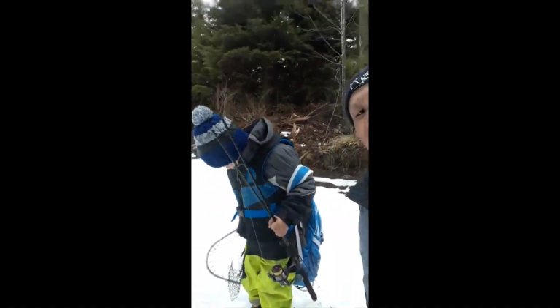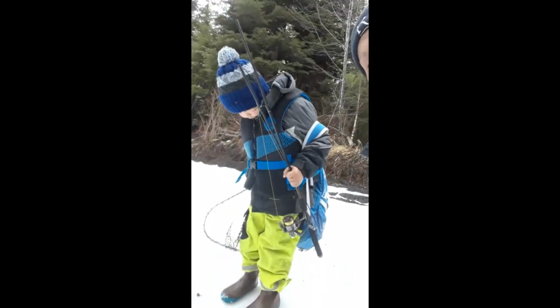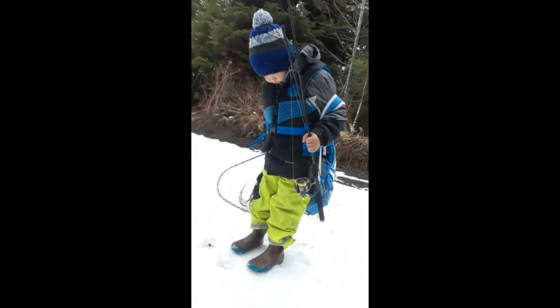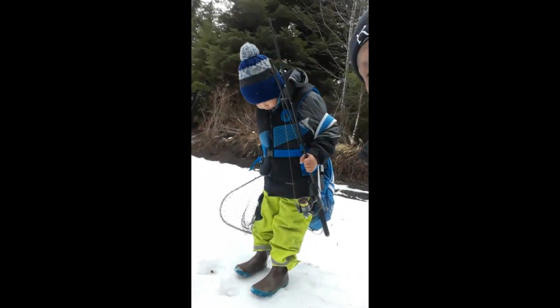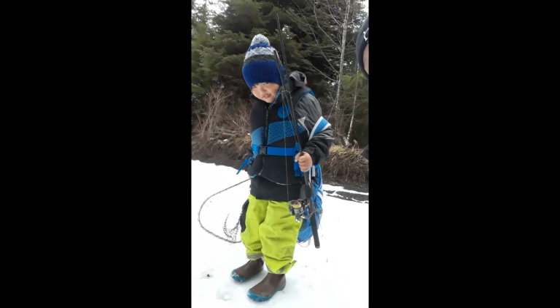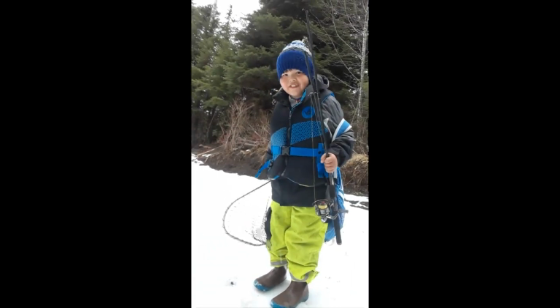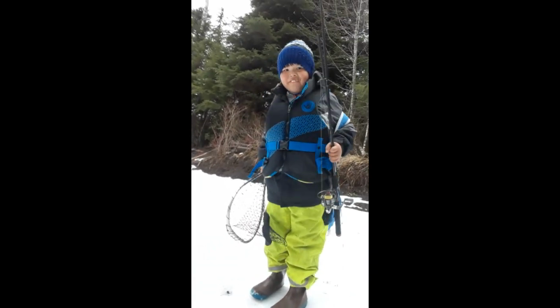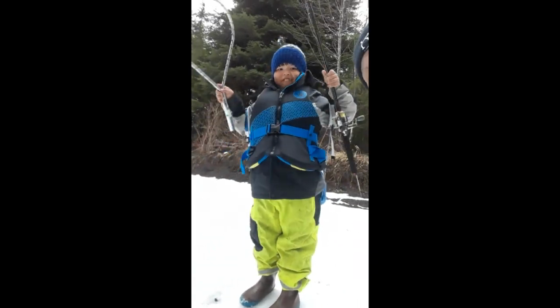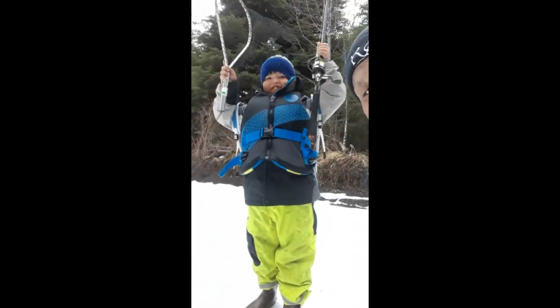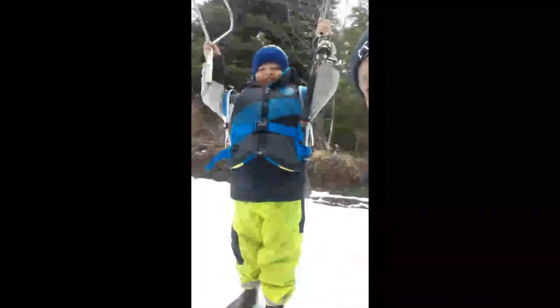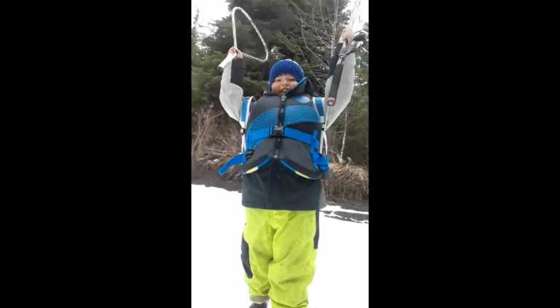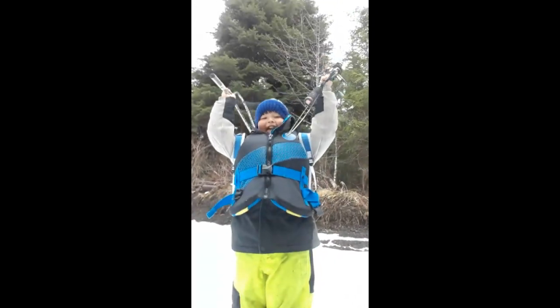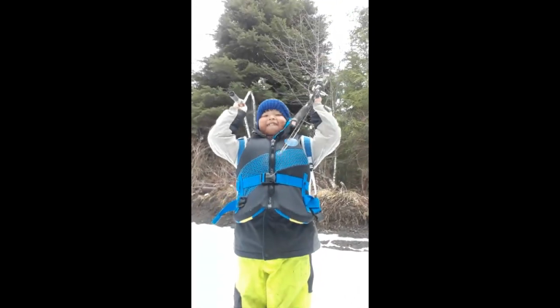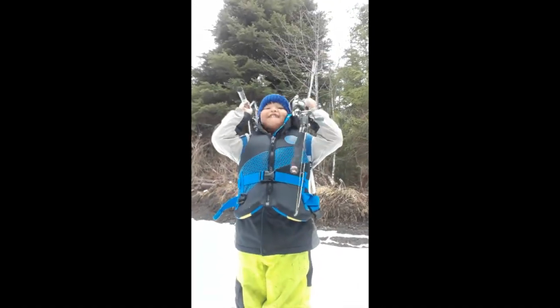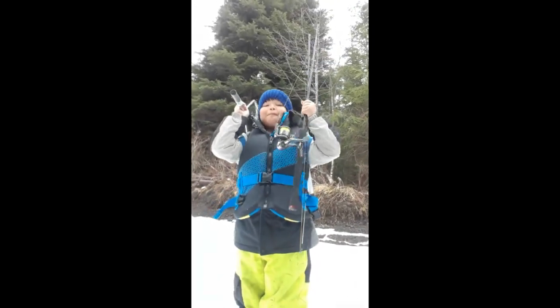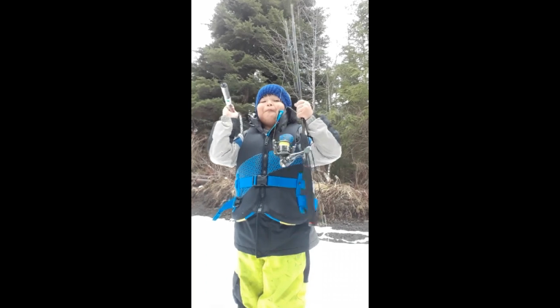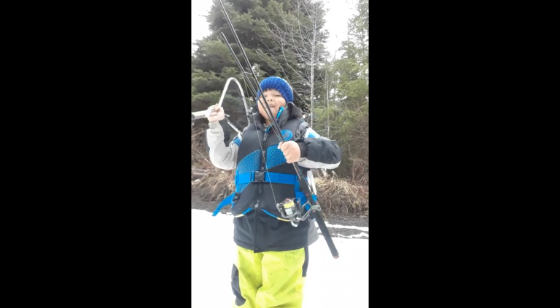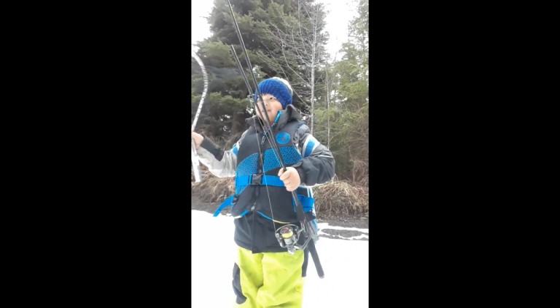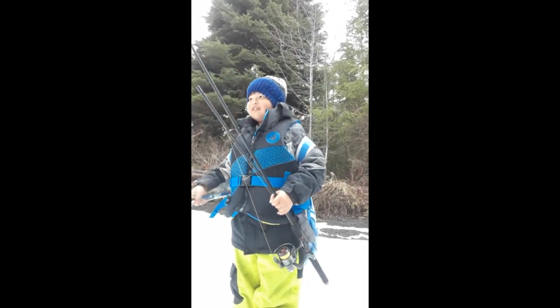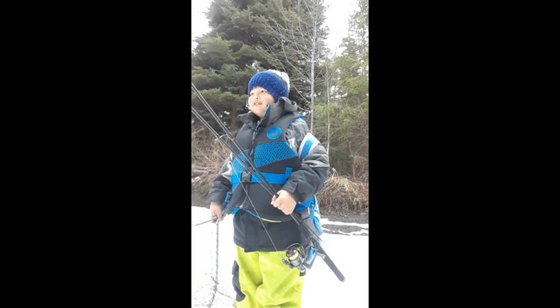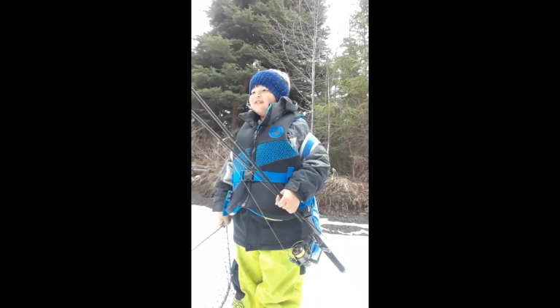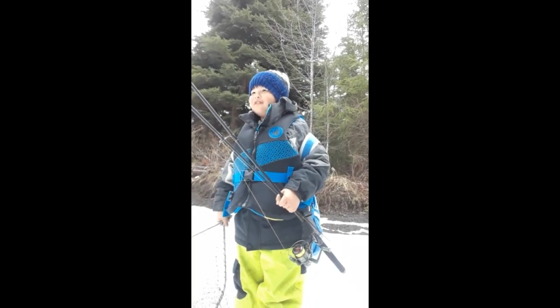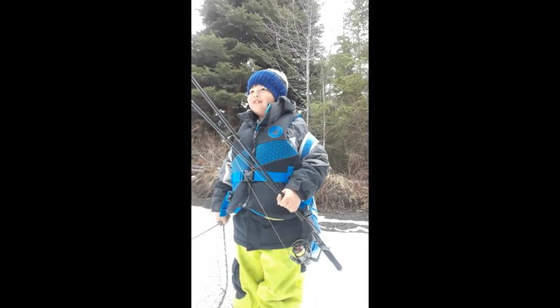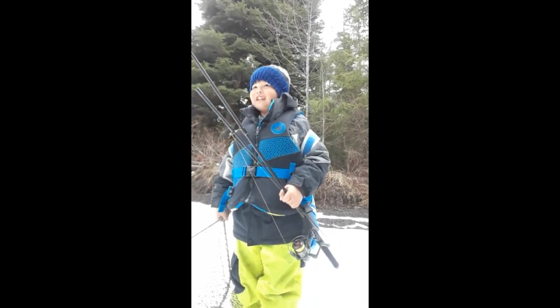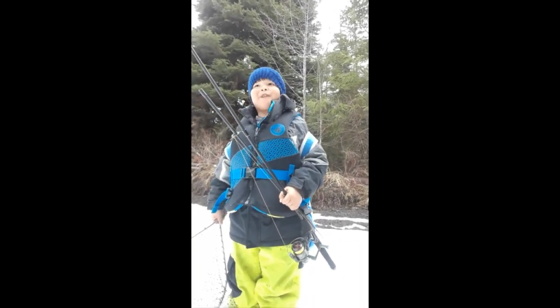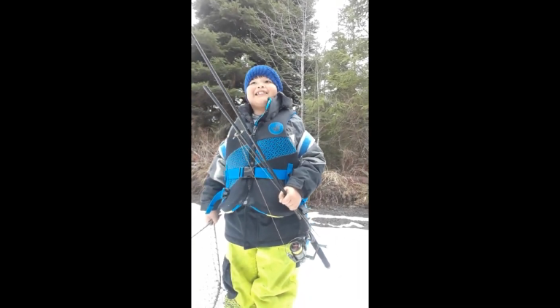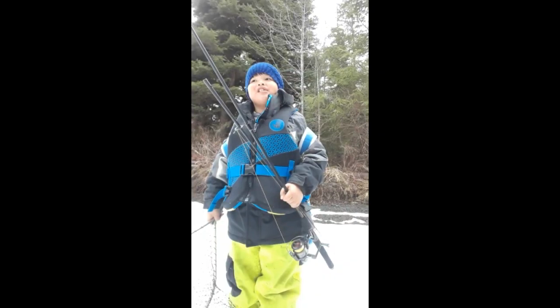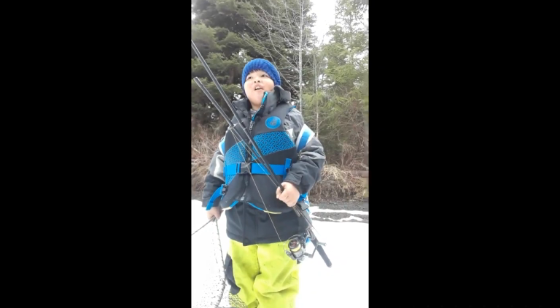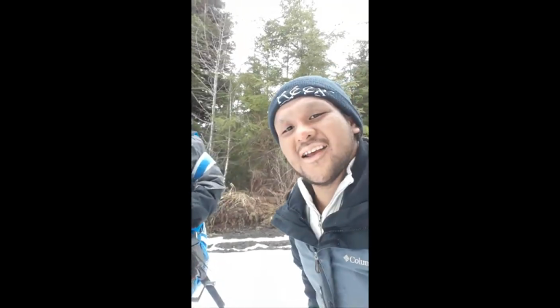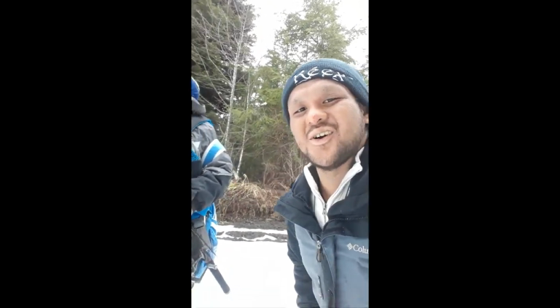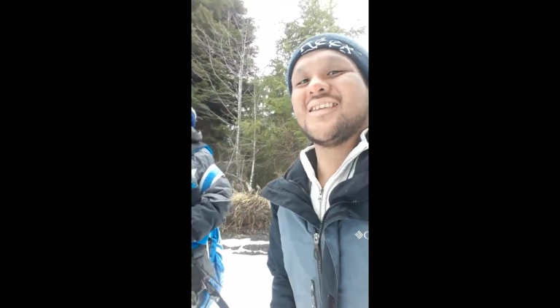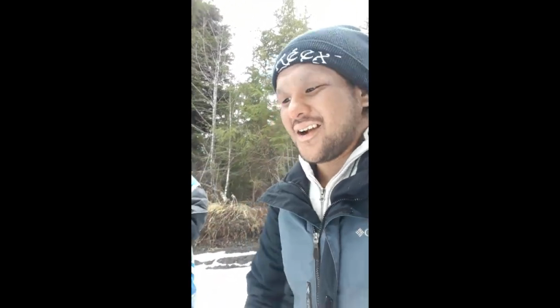Look at this boy, all geared up and ready to go — 100 layers on. You ready or what, son? Yep. What time is it? Fish time! Time to fish. Okay, let's go. Stay tuned guys.